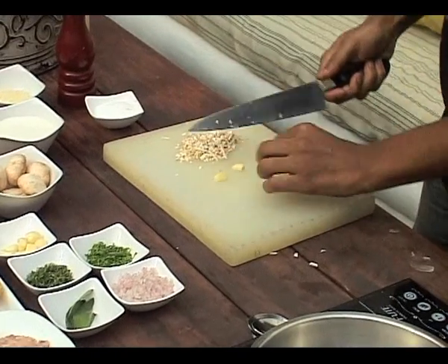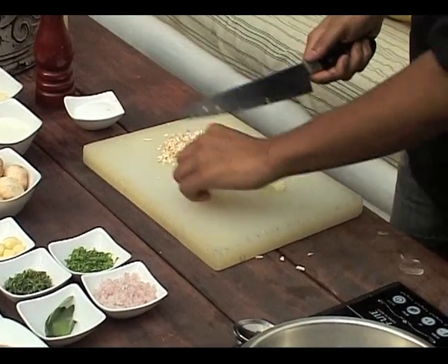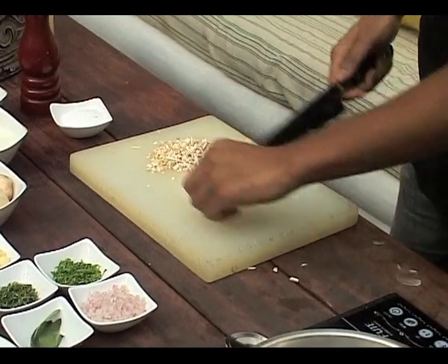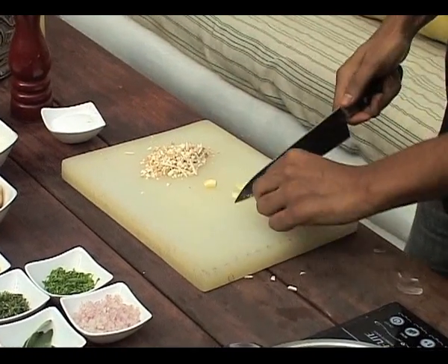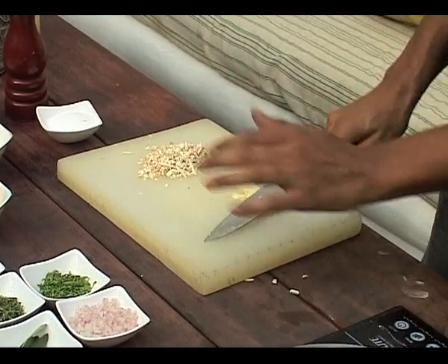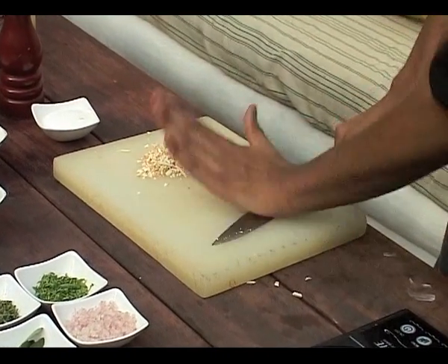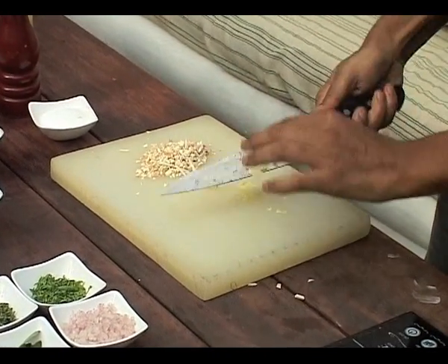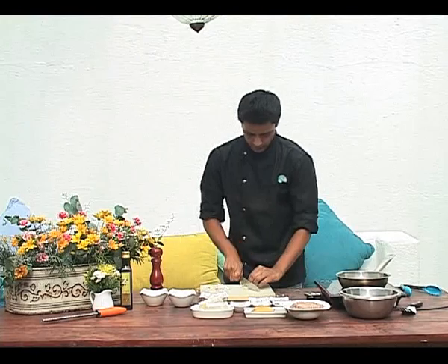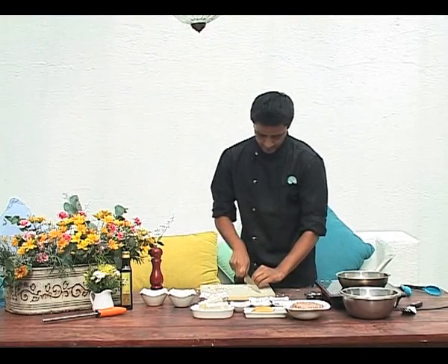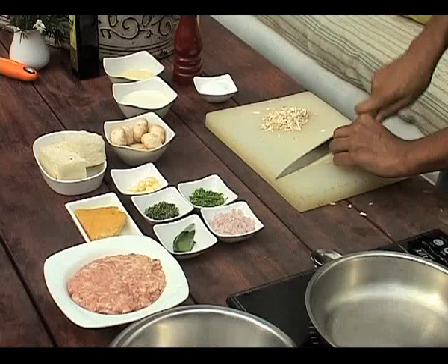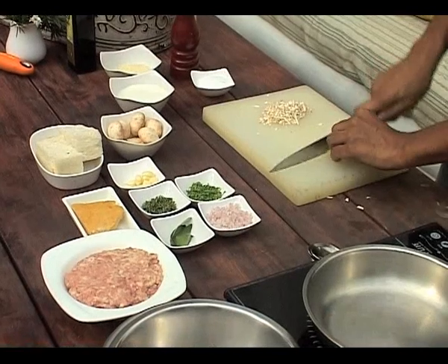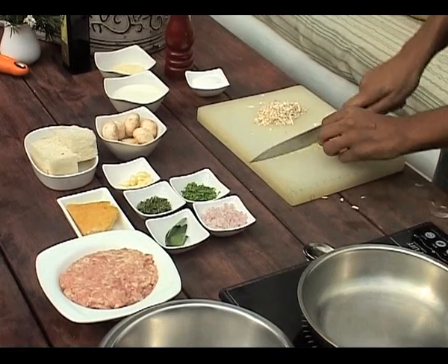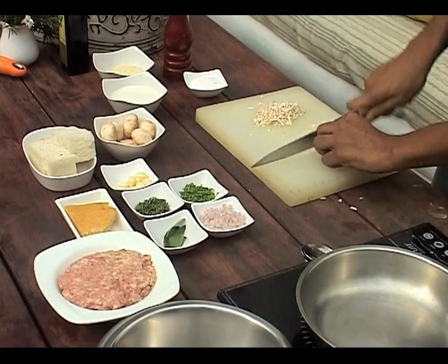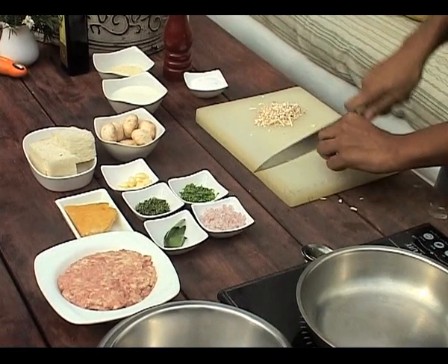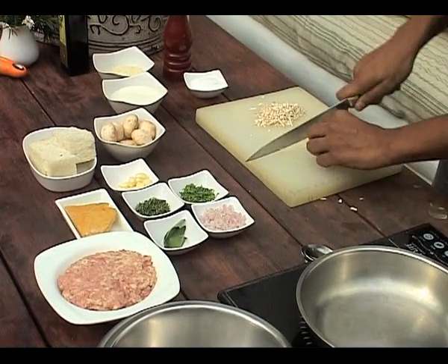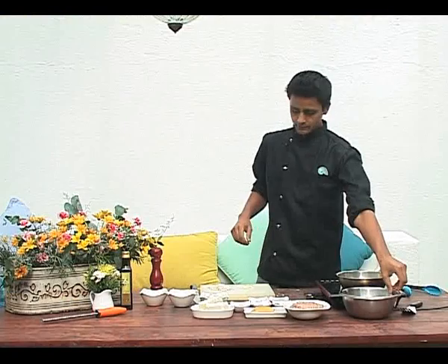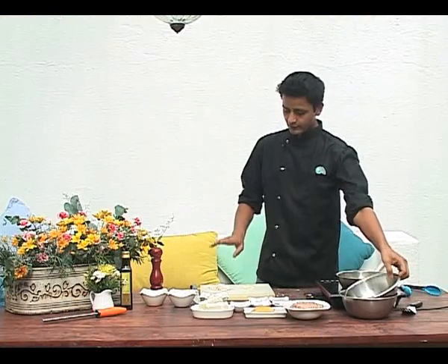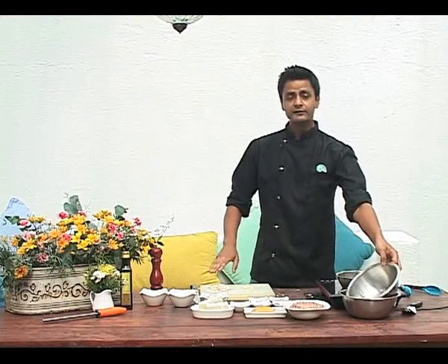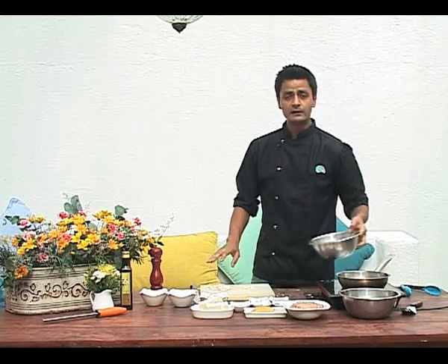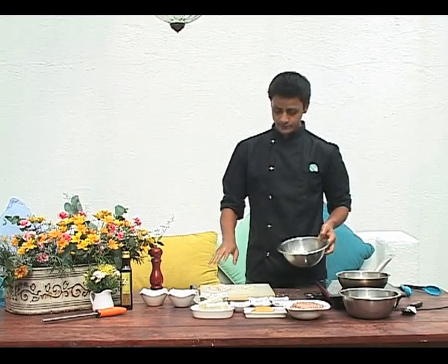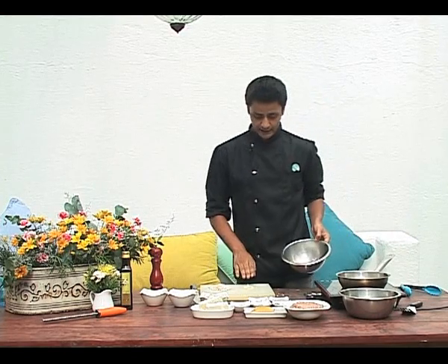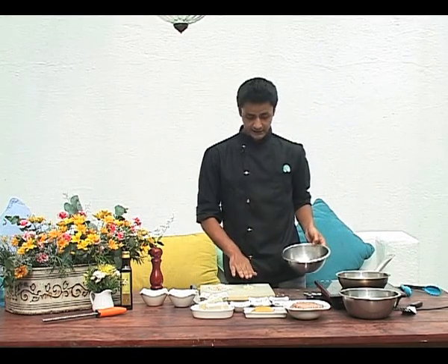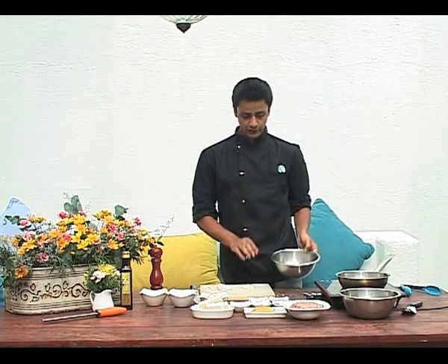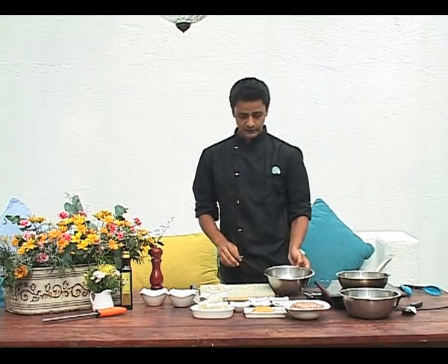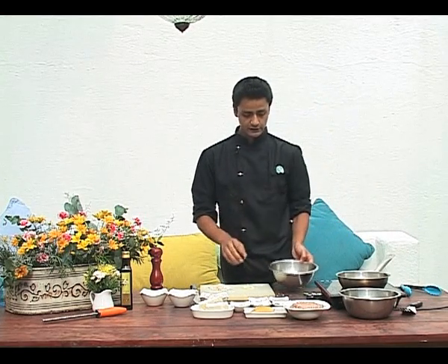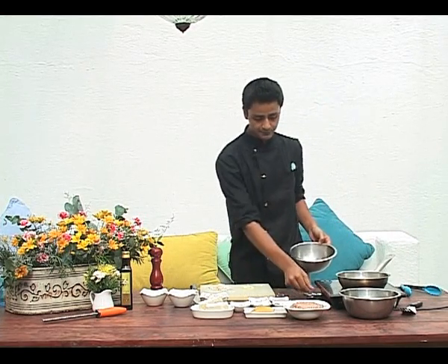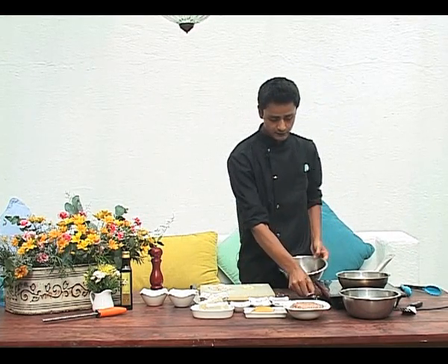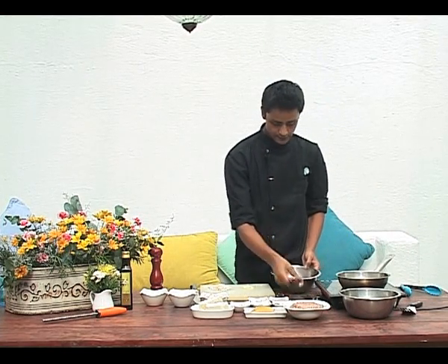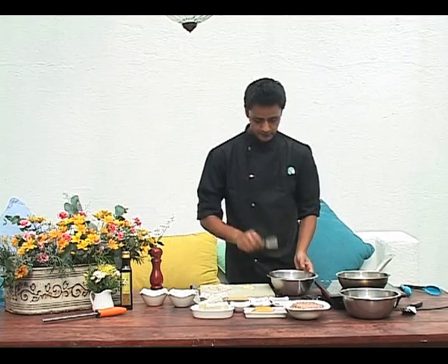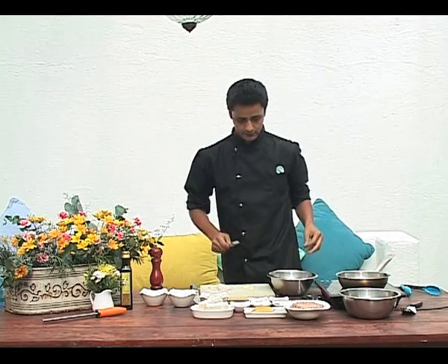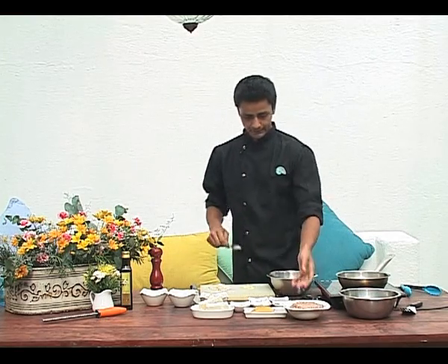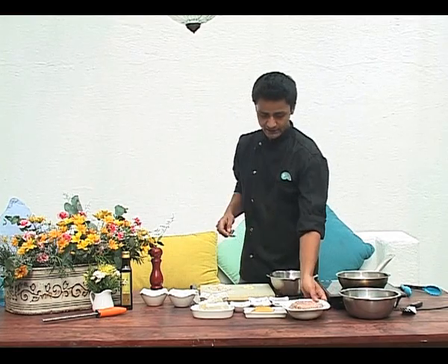Just going to crush that. Now that we have our mushrooms and fresh garlic chopped, we're going to assemble the Palpatini mixture.